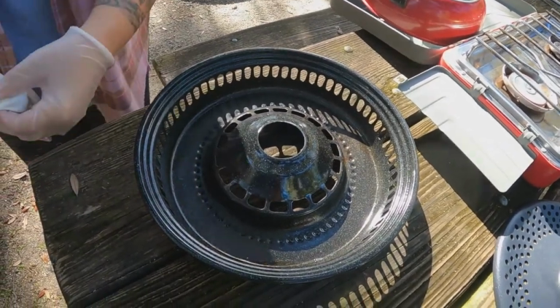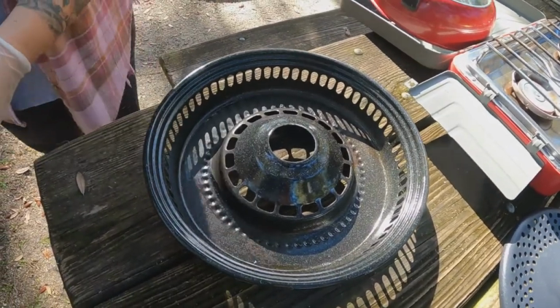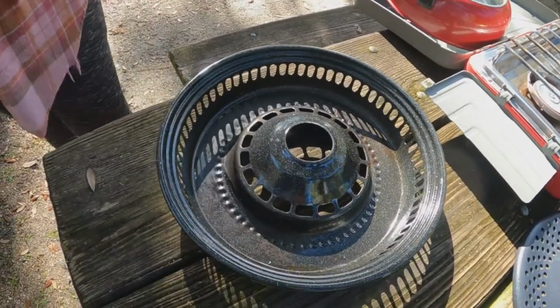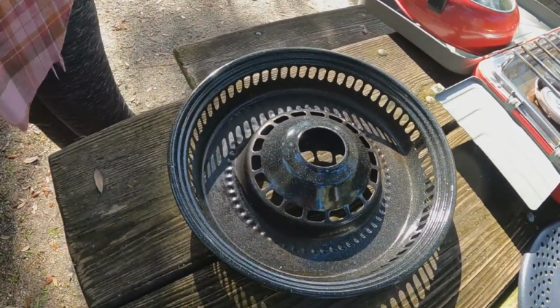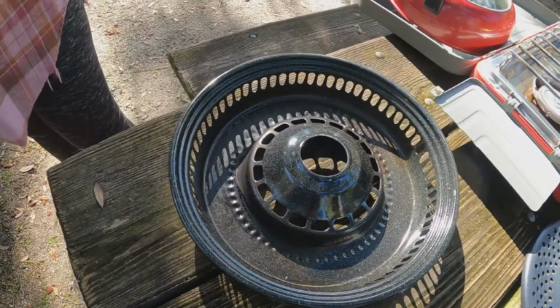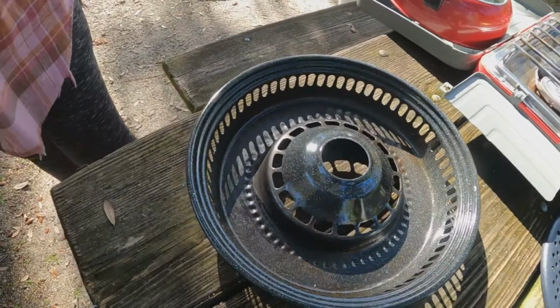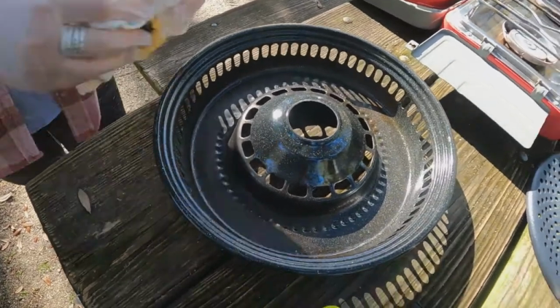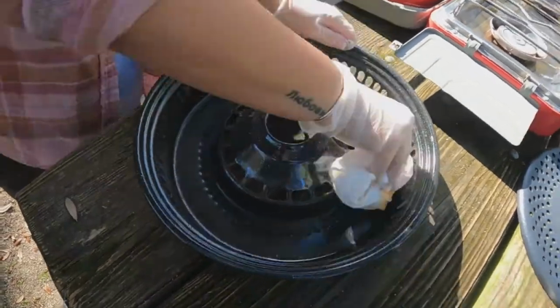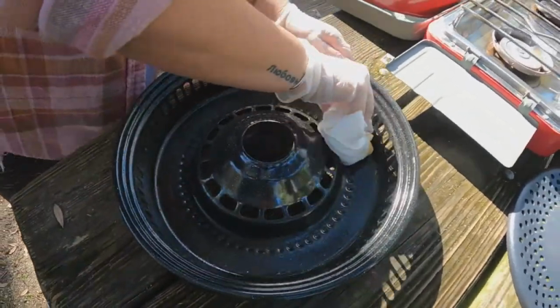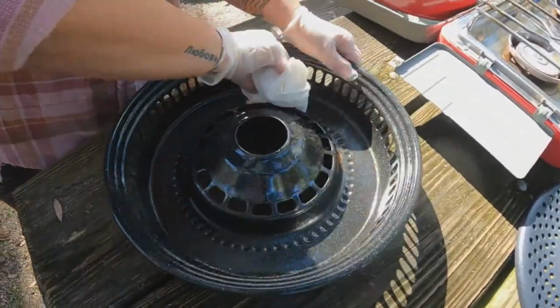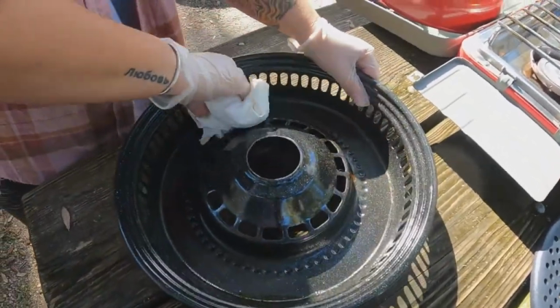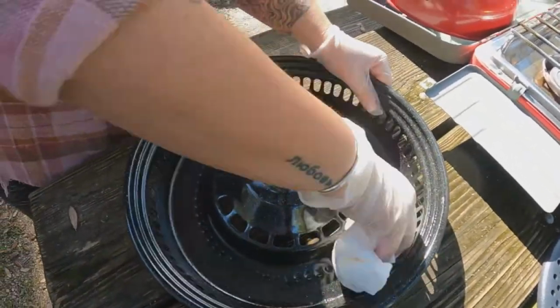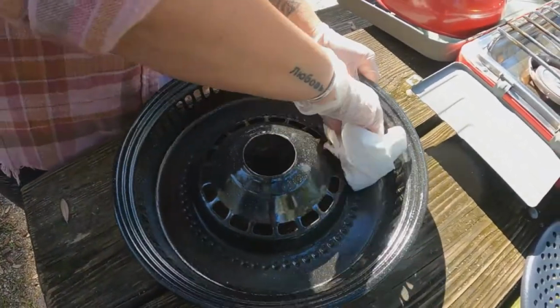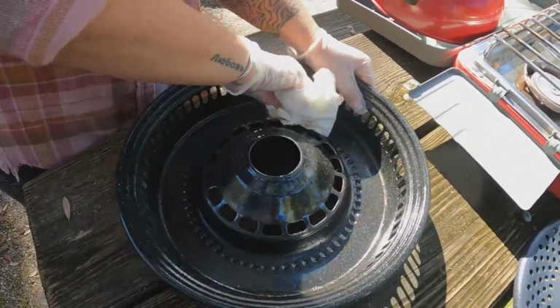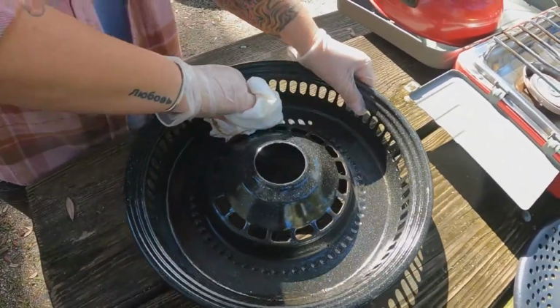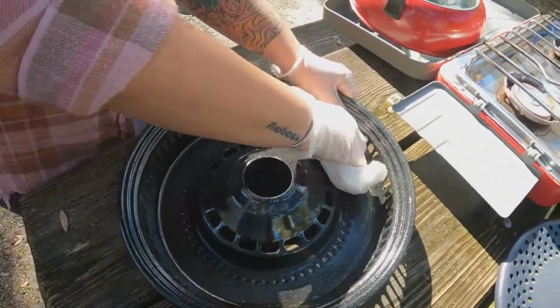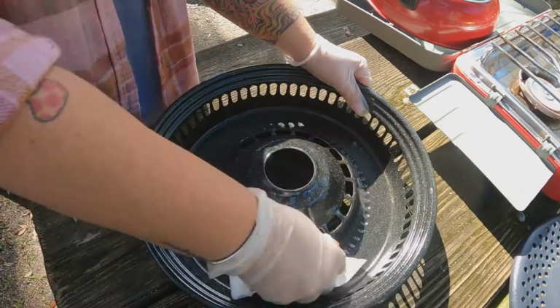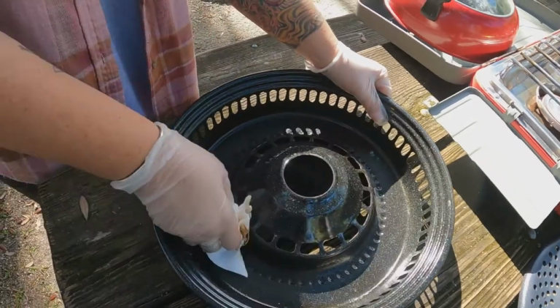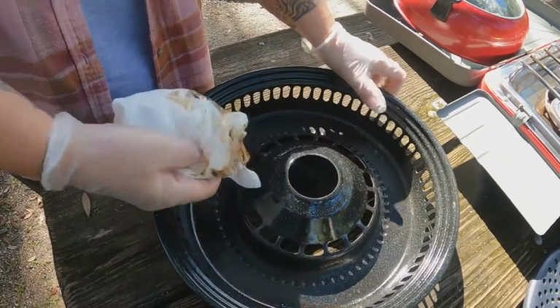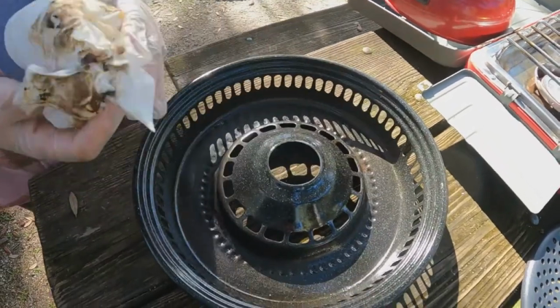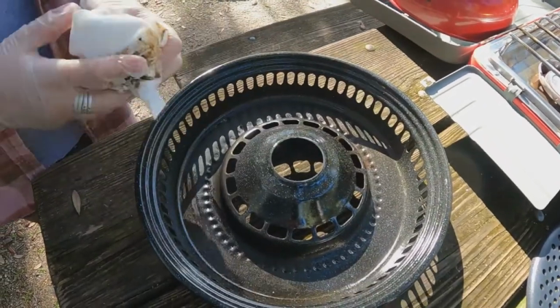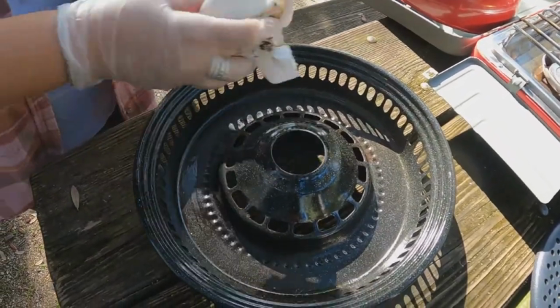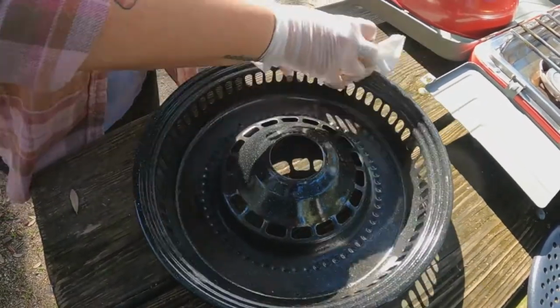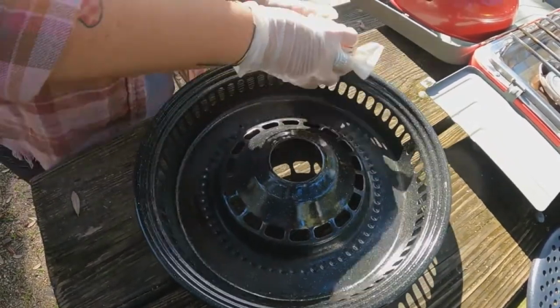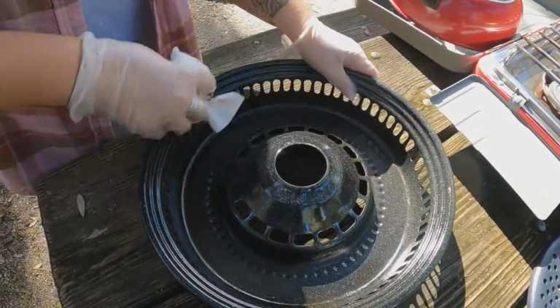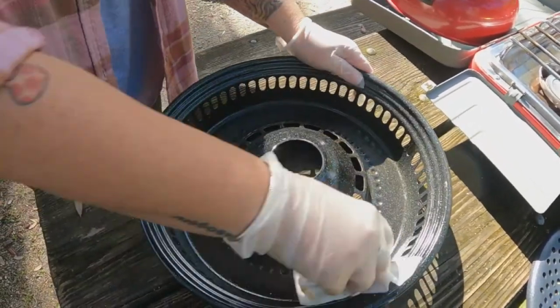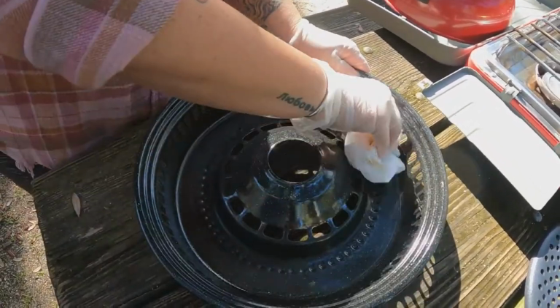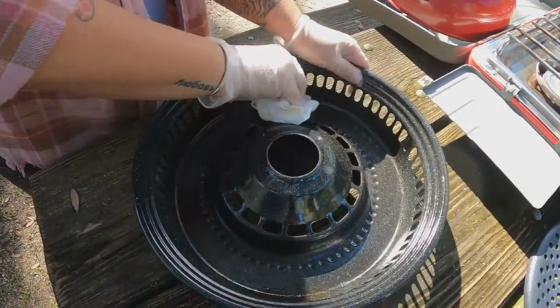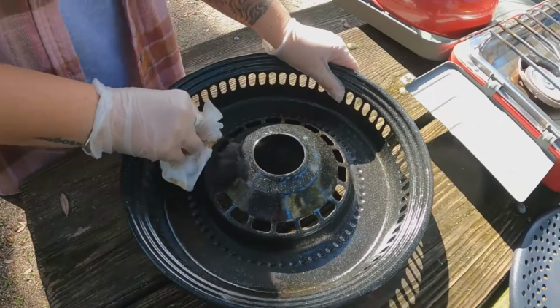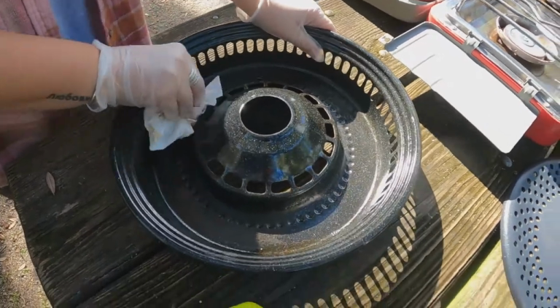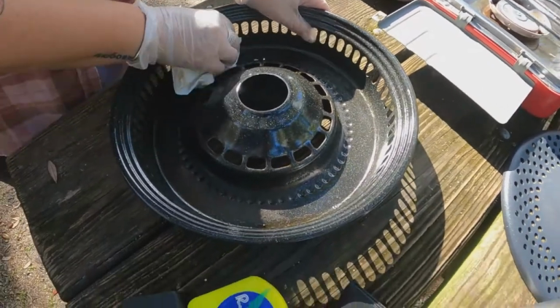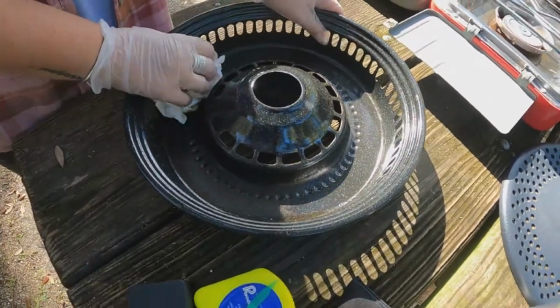Your food doesn't touch there, right? Do you have to spend a lifetime cleaning this thing? I'm going to try to get it — it's like a barbecue grill where you would use a bristle against it or something like that. But if this is not really touching your food, then...